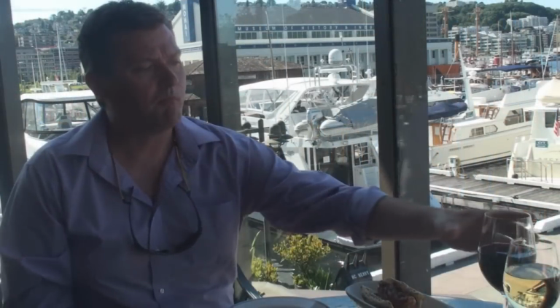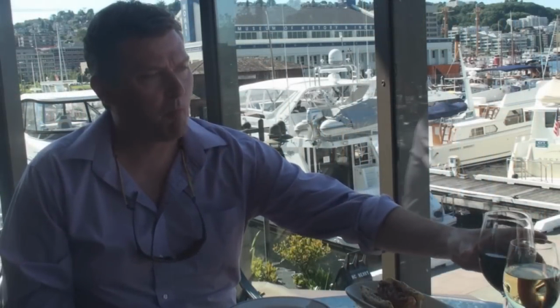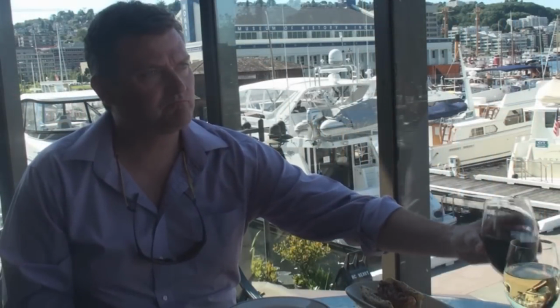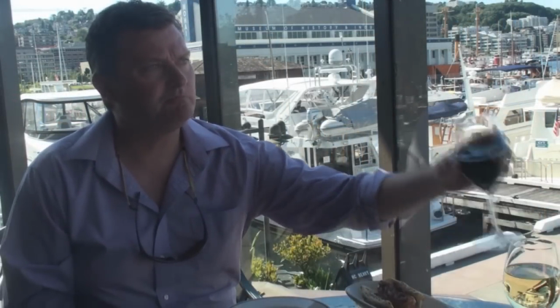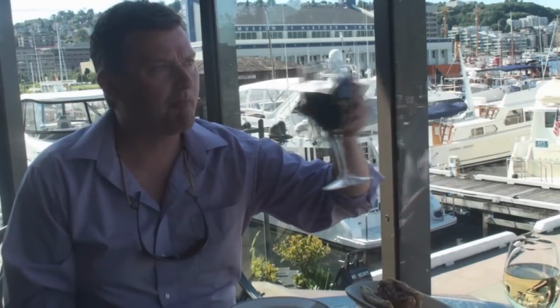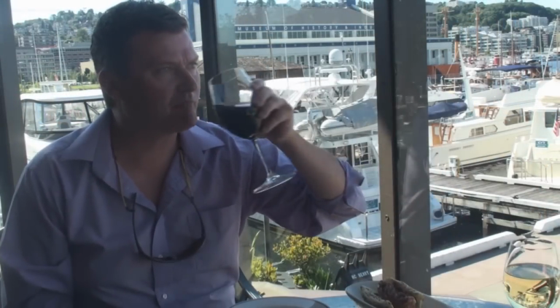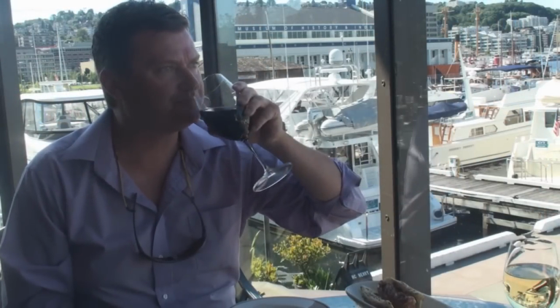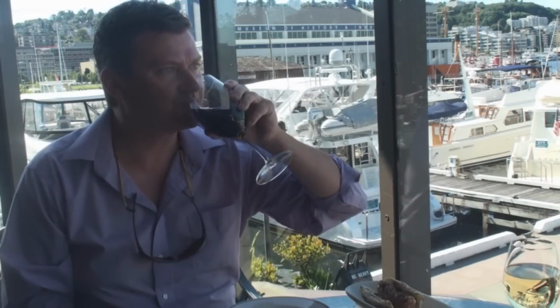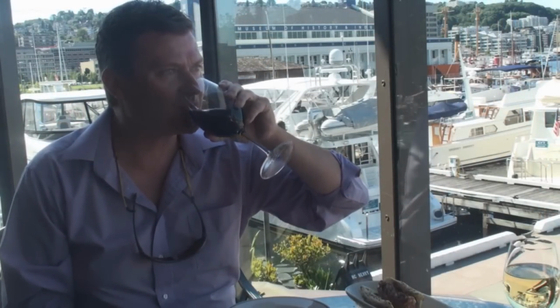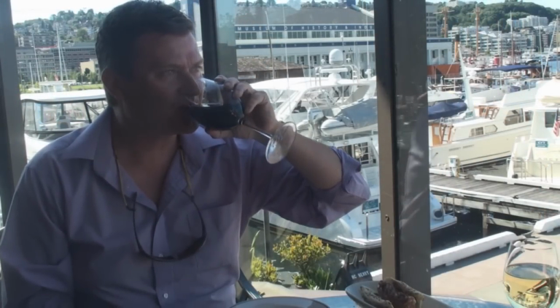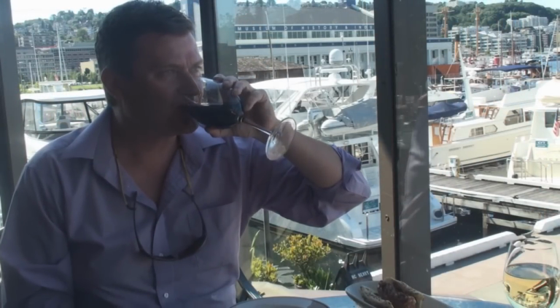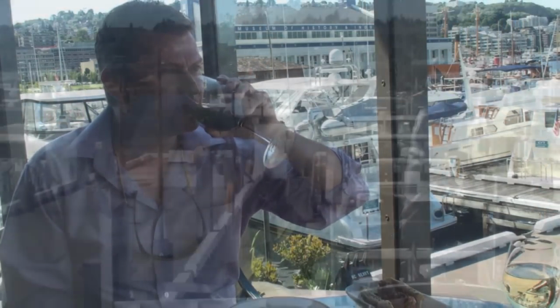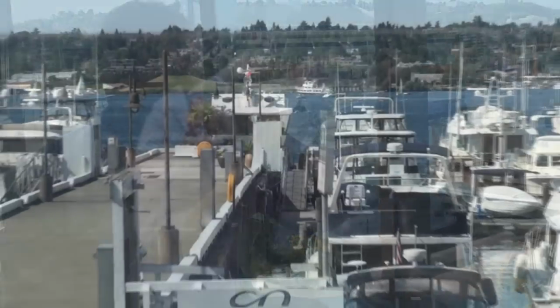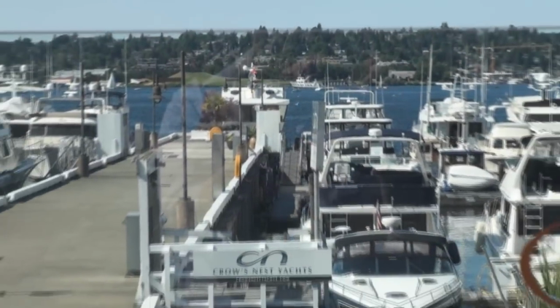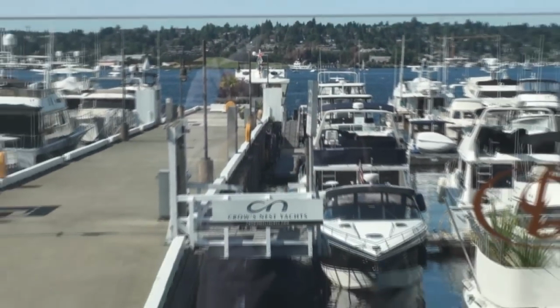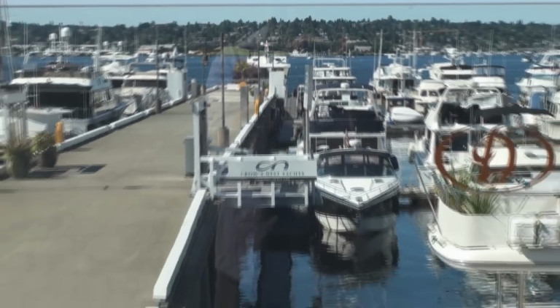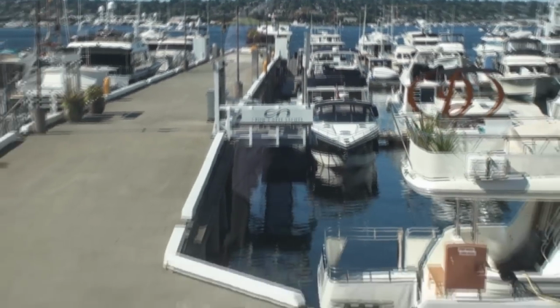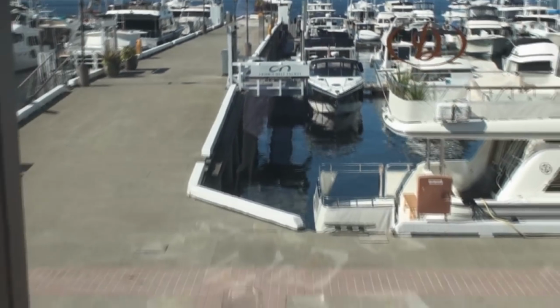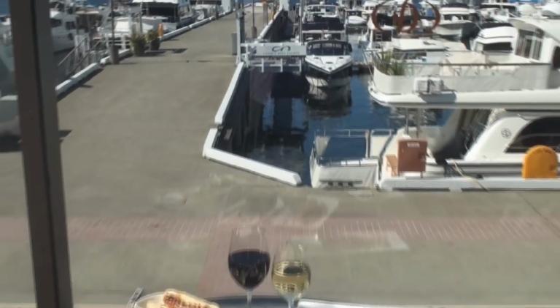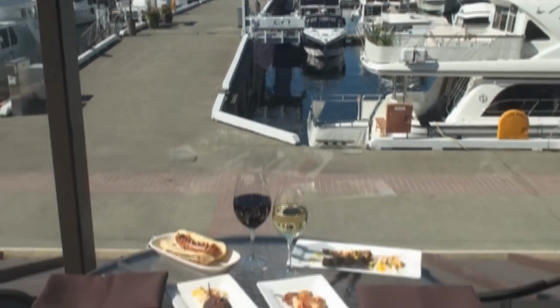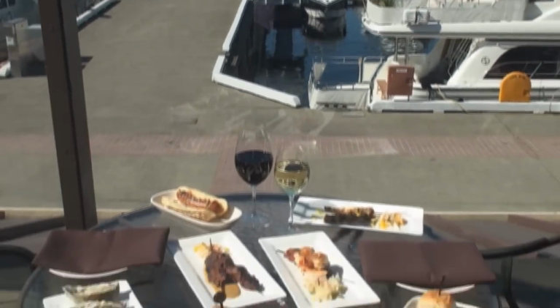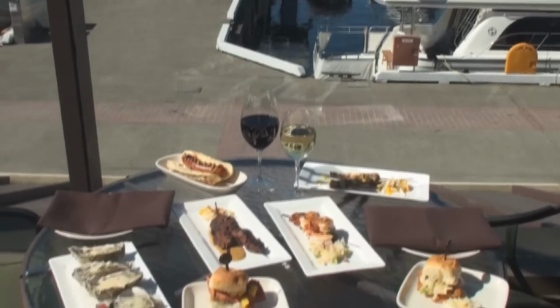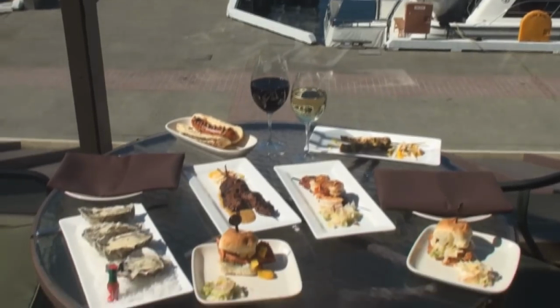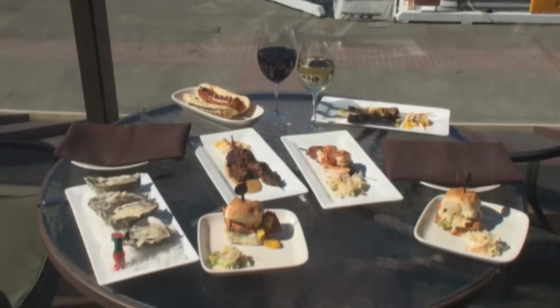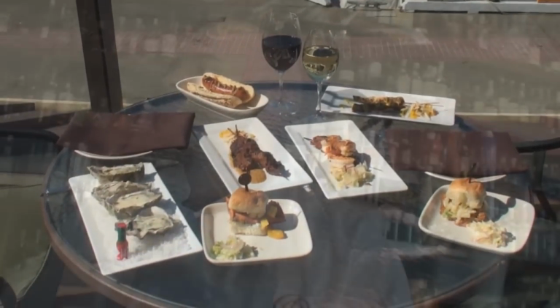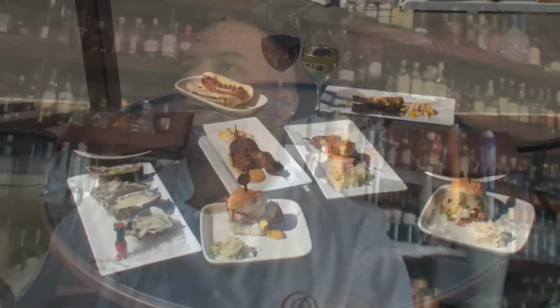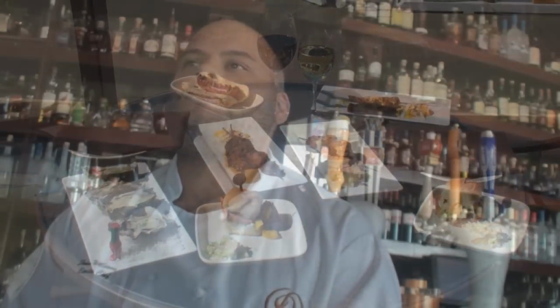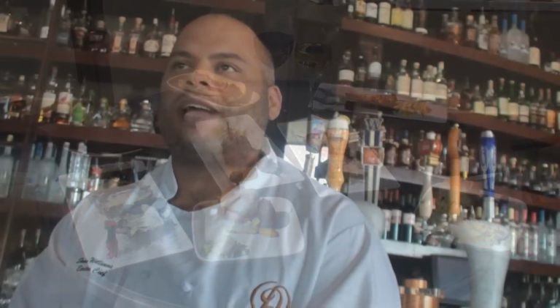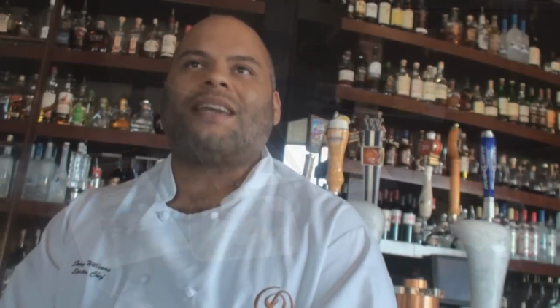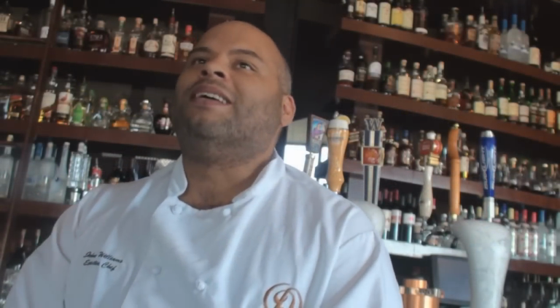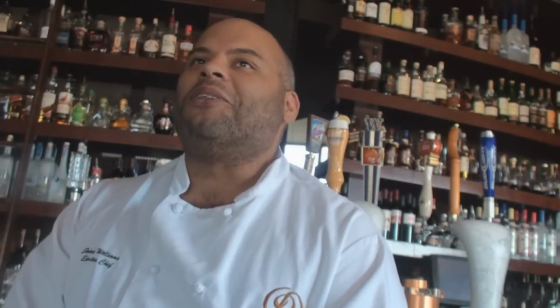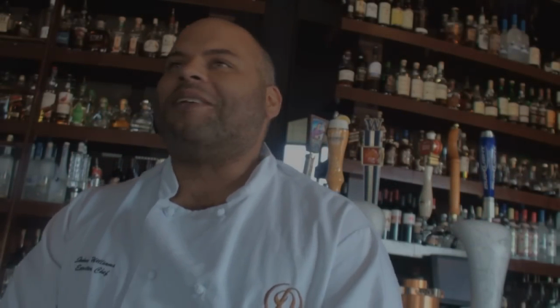We're in a prime location. You sit out on the deck, look out on the lake, you have the boats, you have the park, you have the beautiful water. You're right in the middle of town, but it's a very natural setting. You'll enjoy it.